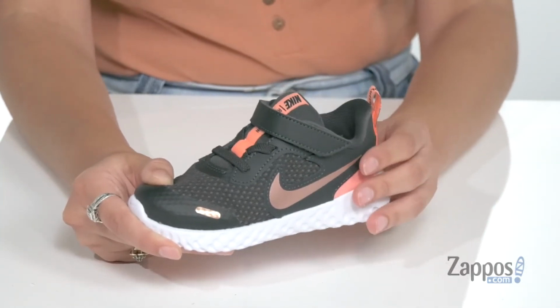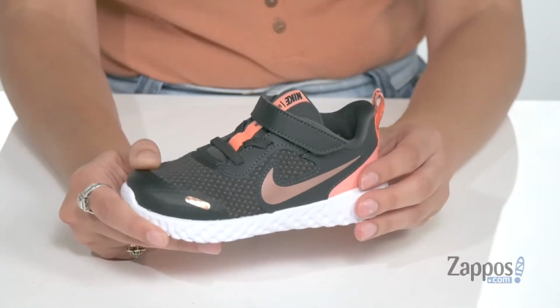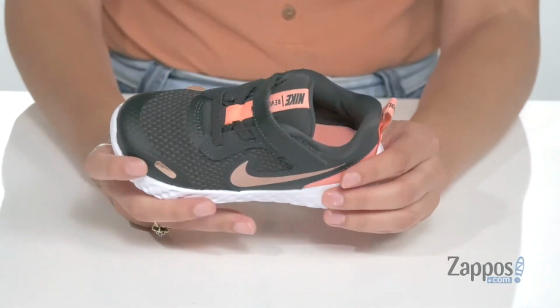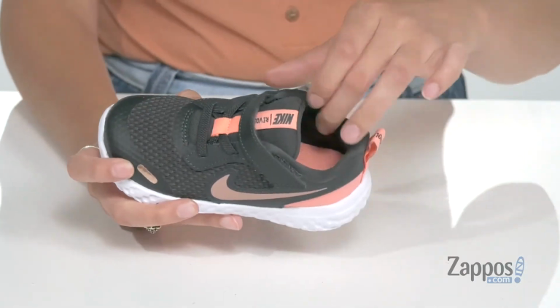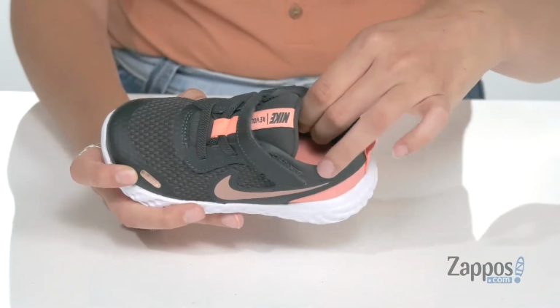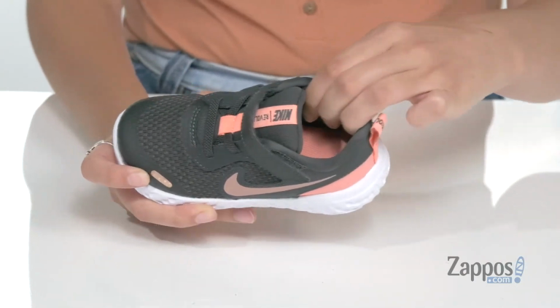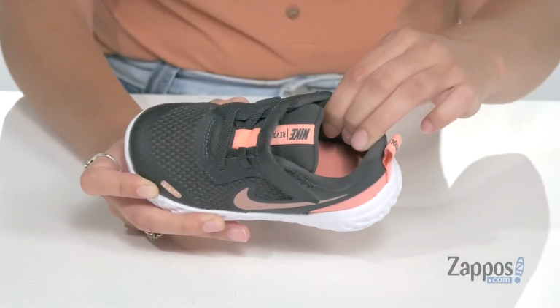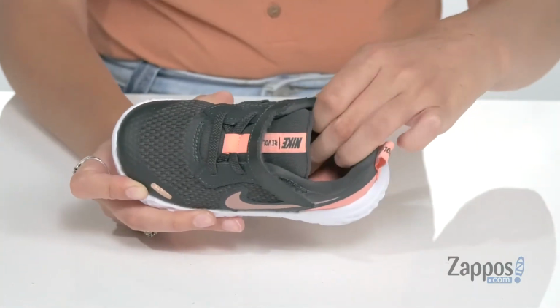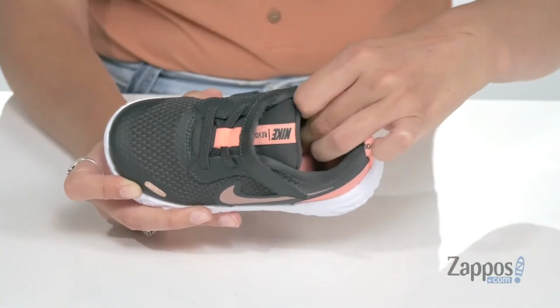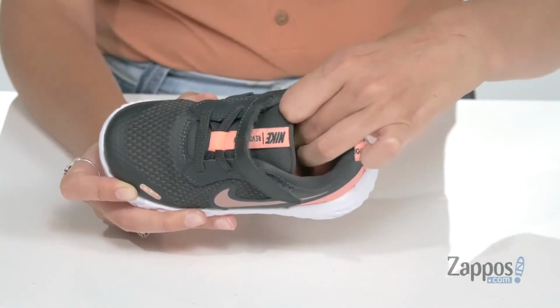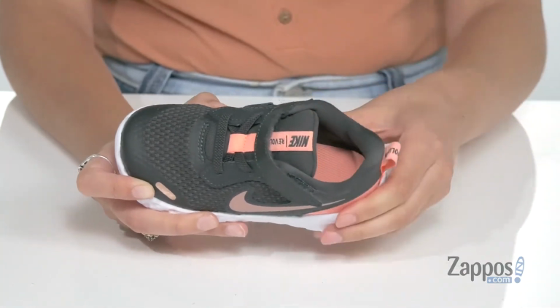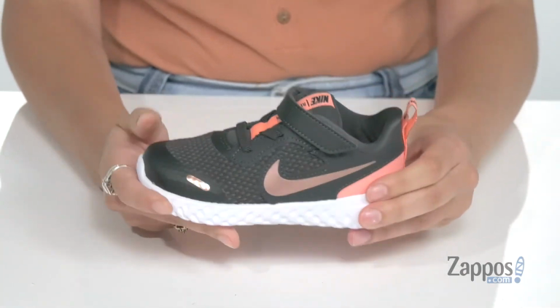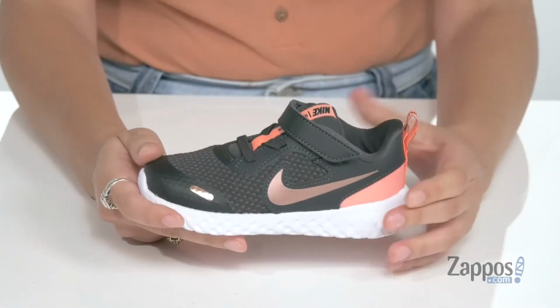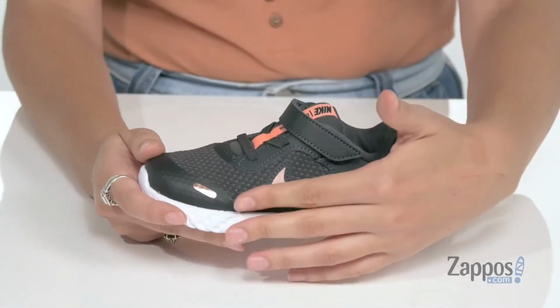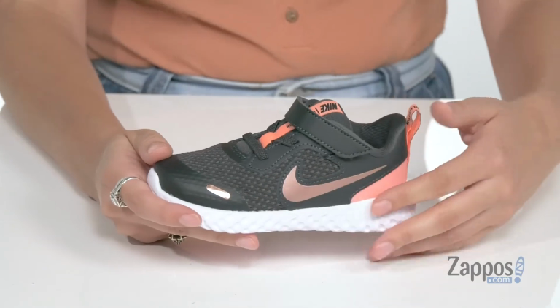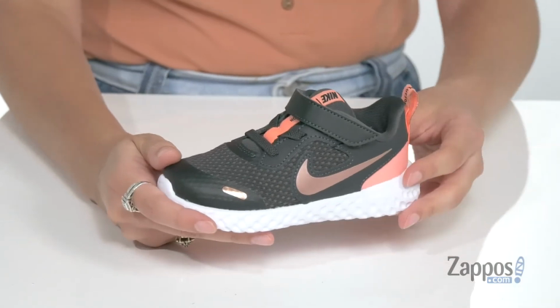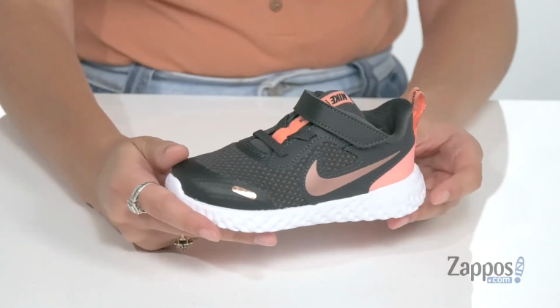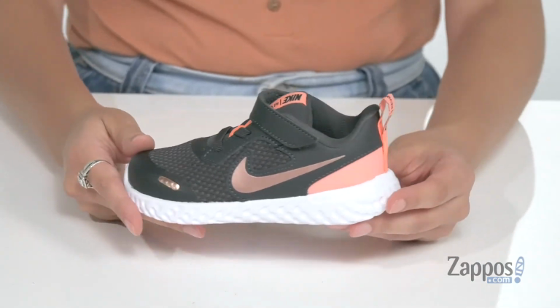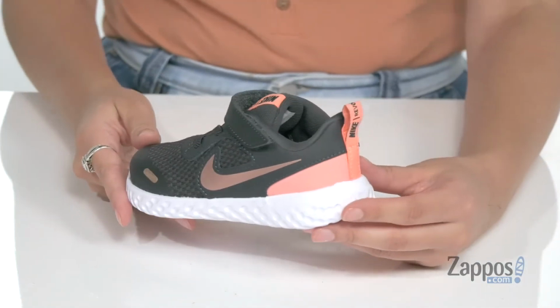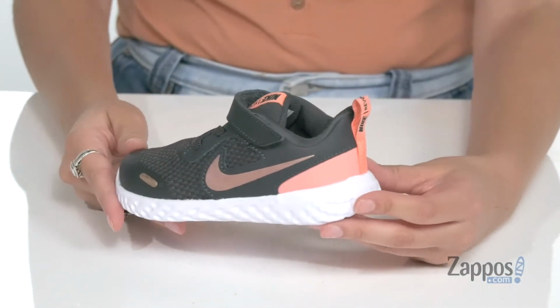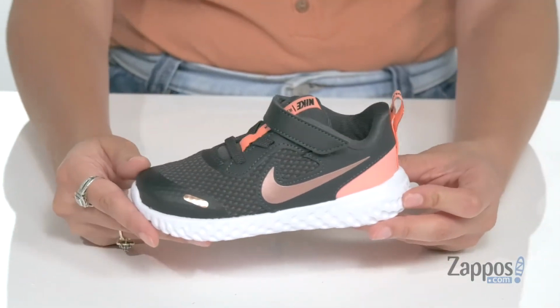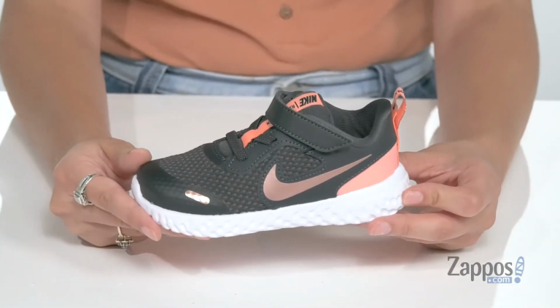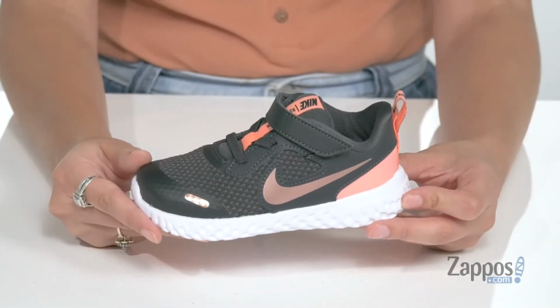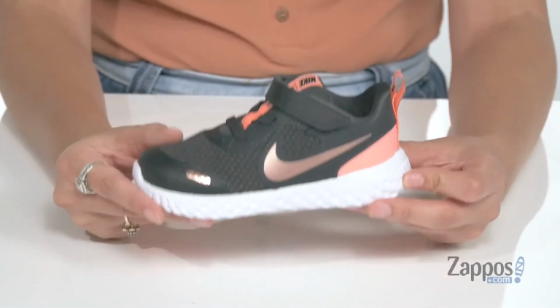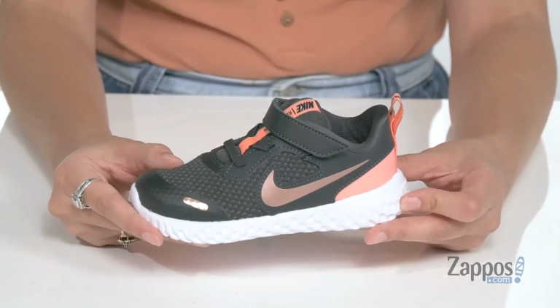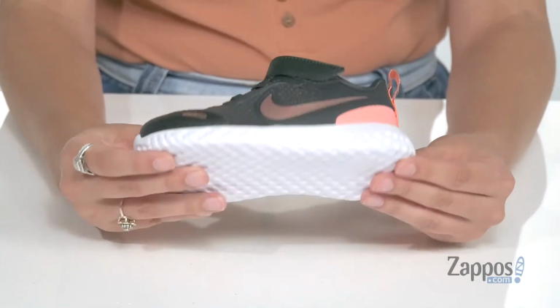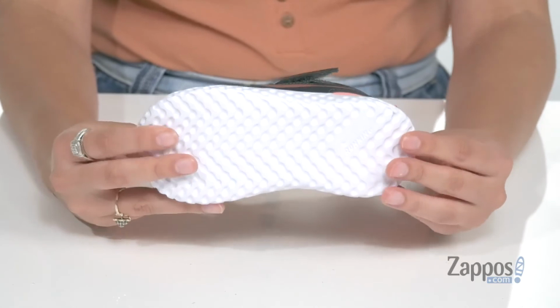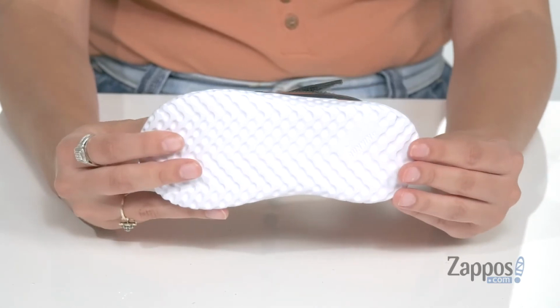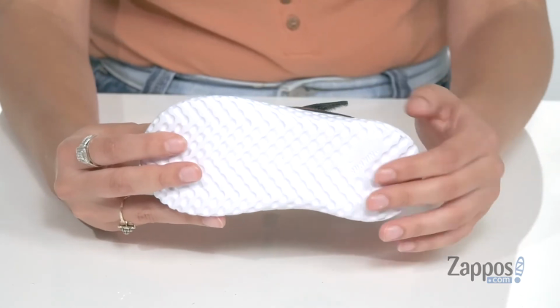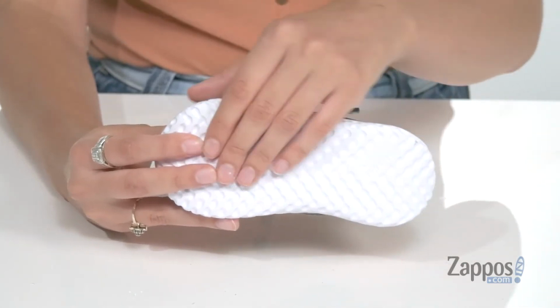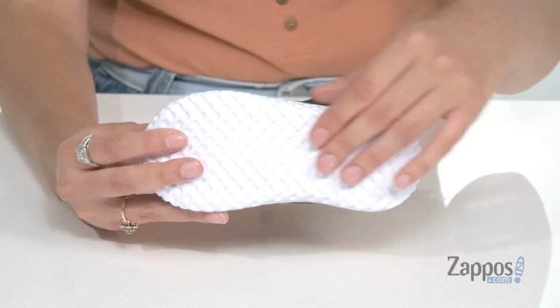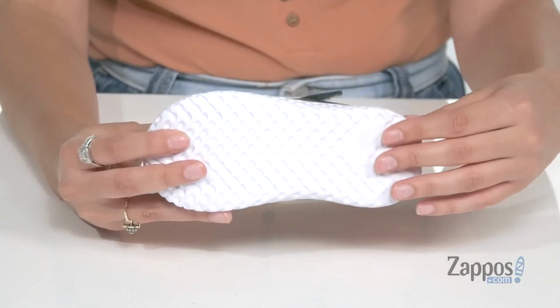Inside is breathable fabric lining with a padded footbed for some comfort. They have a foam midsole that's going to give added underfoot support and shock absorption. It's all on top of a rubber outsole that's textured for traction.